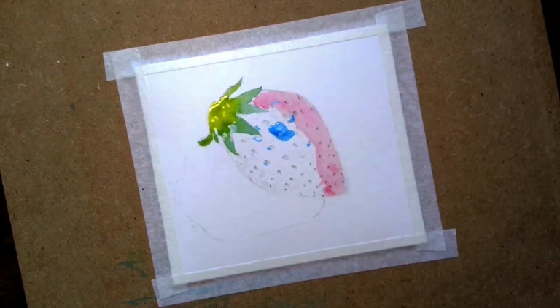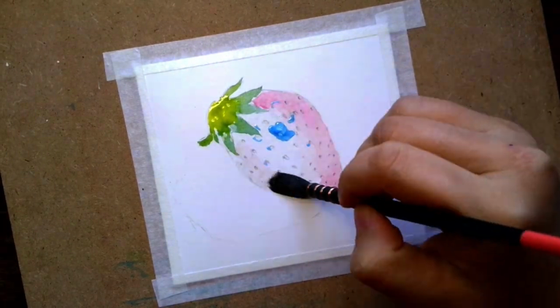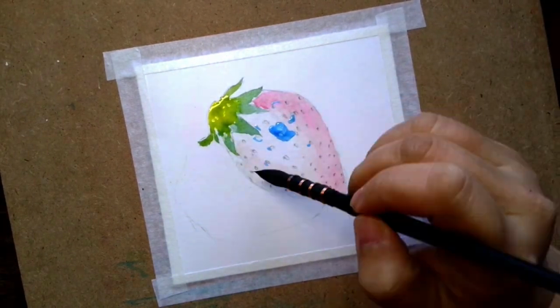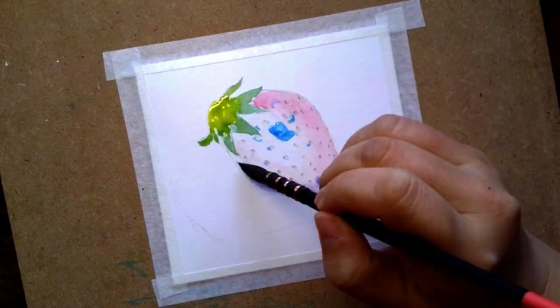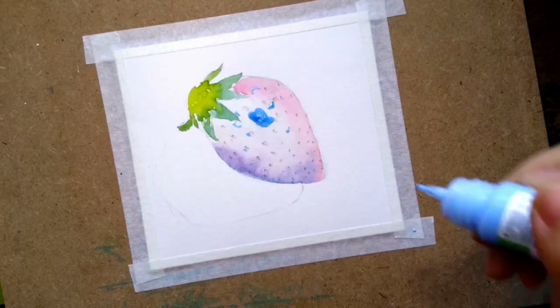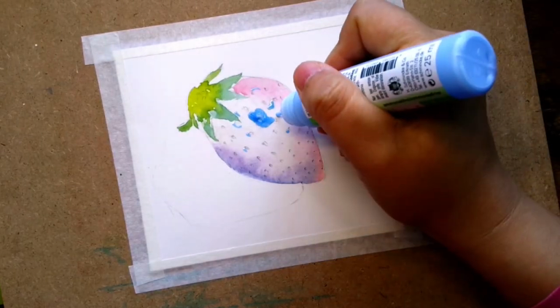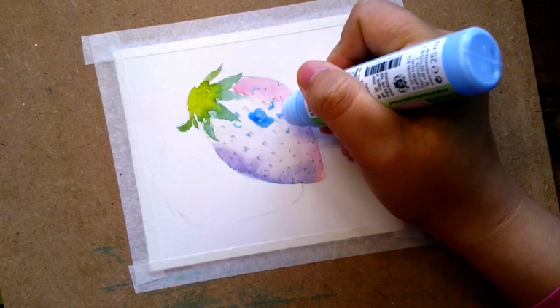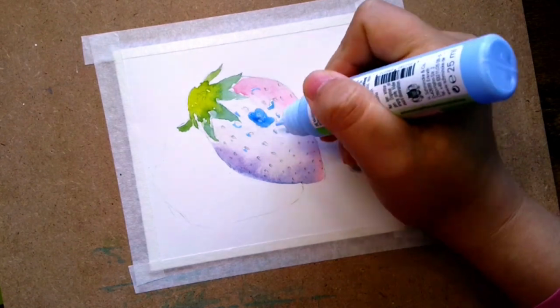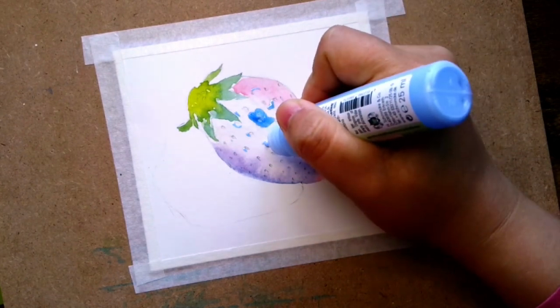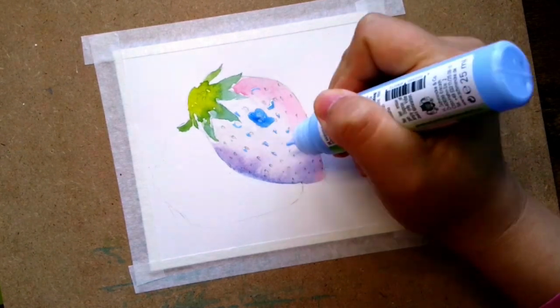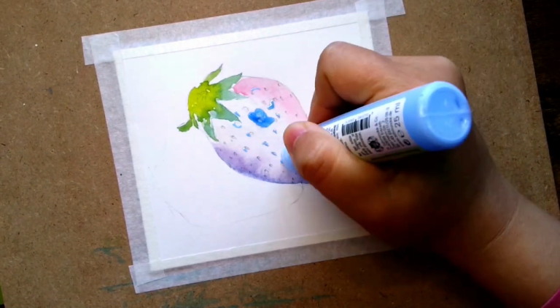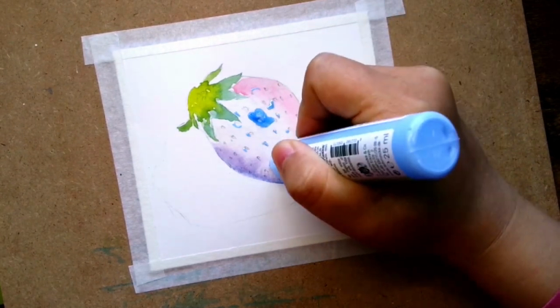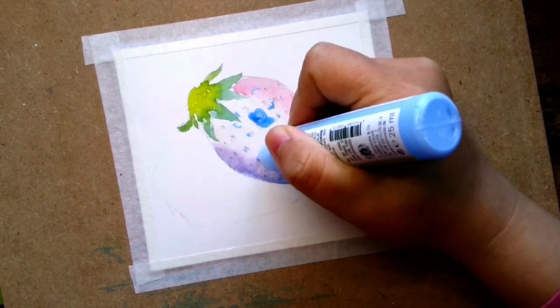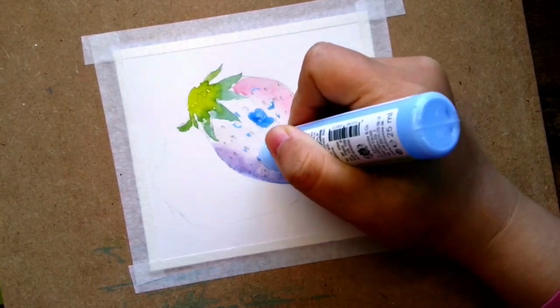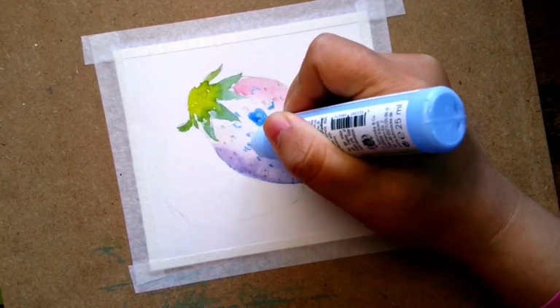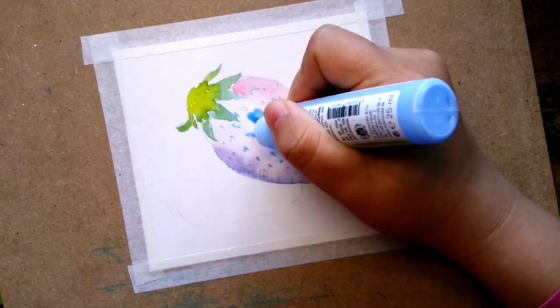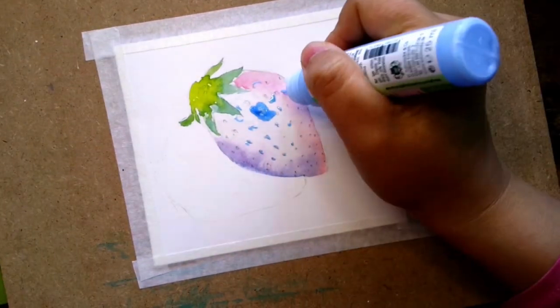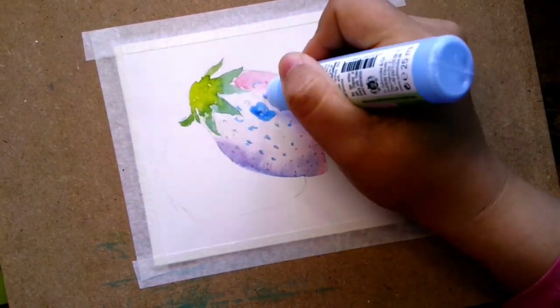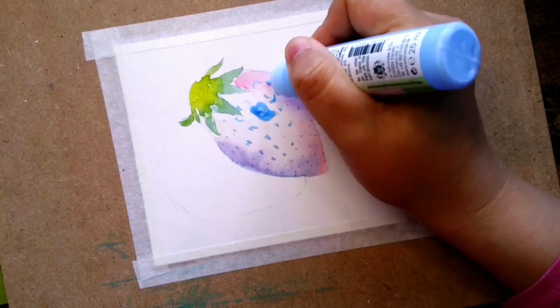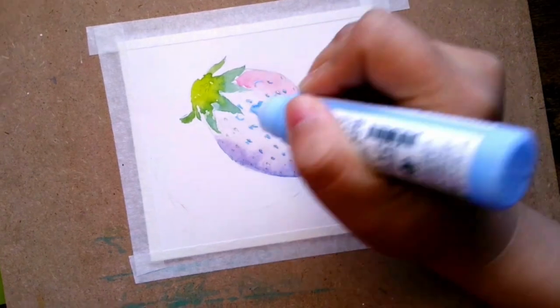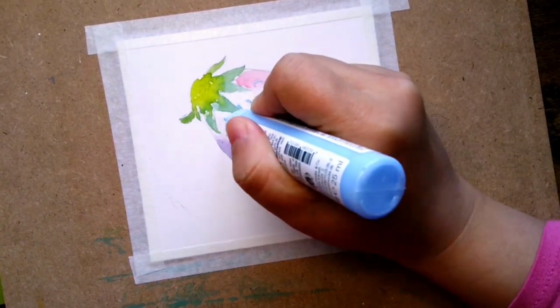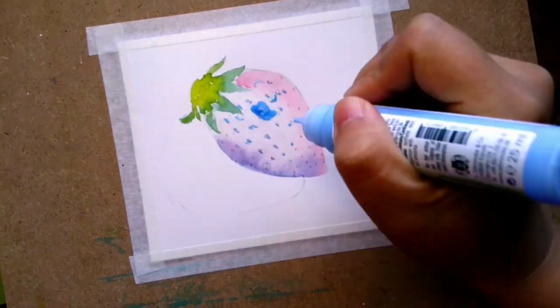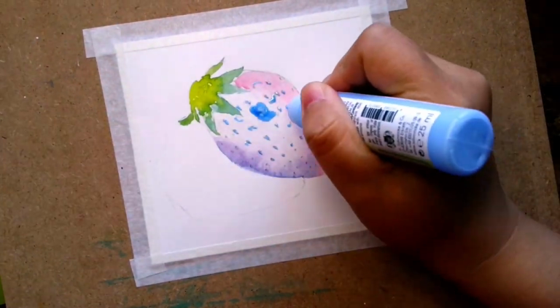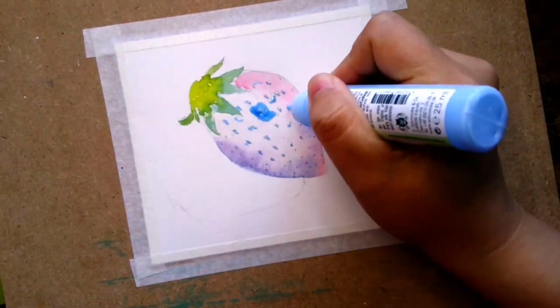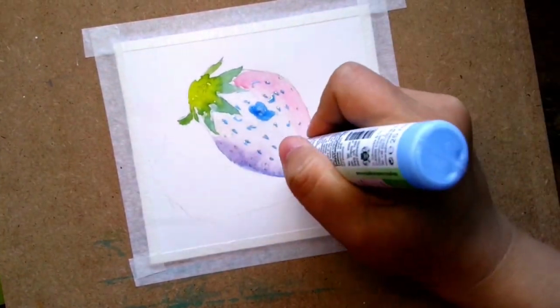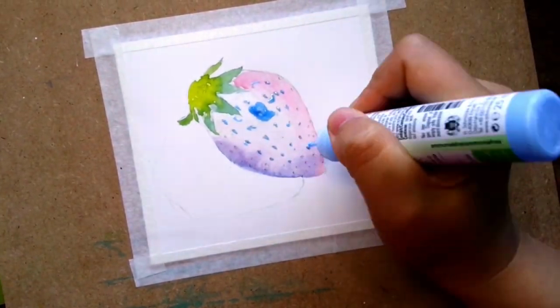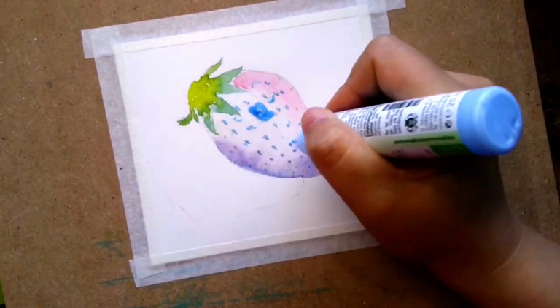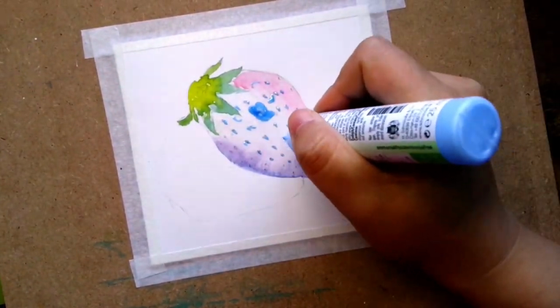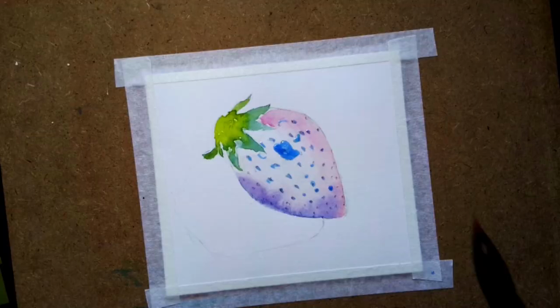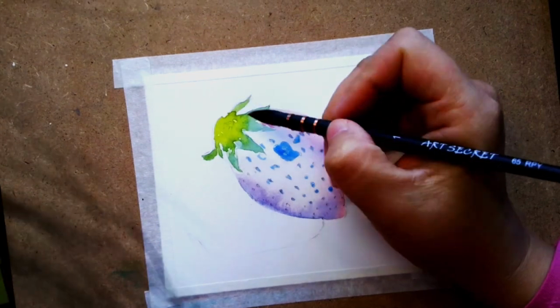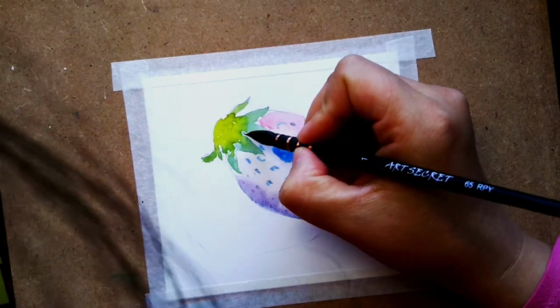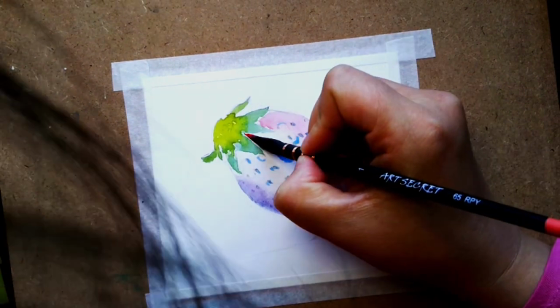Now I'm going back in and masking all the seeds because I realized I want them to not be affected by the red colors that I am now putting in. So I started this painting with the reds.